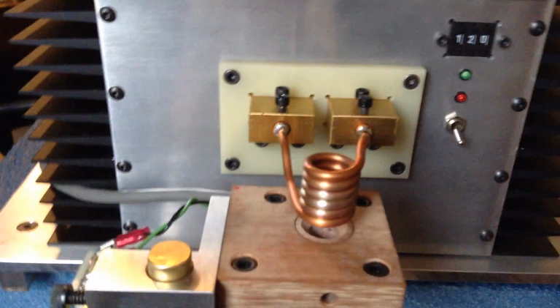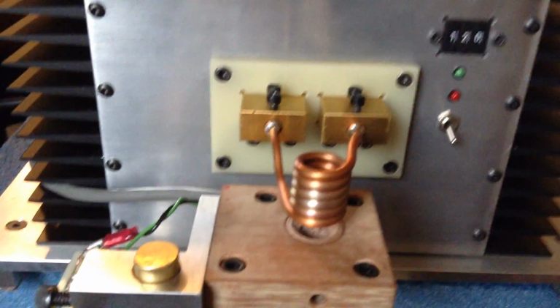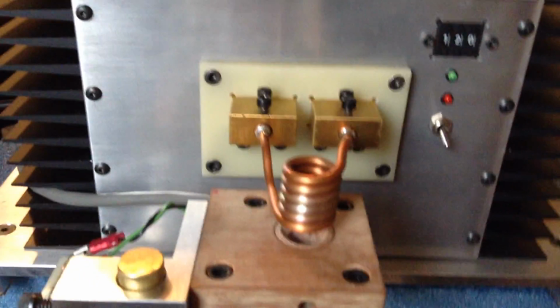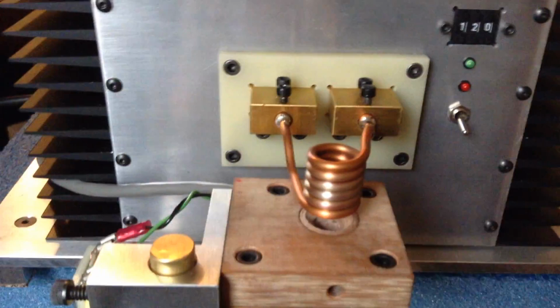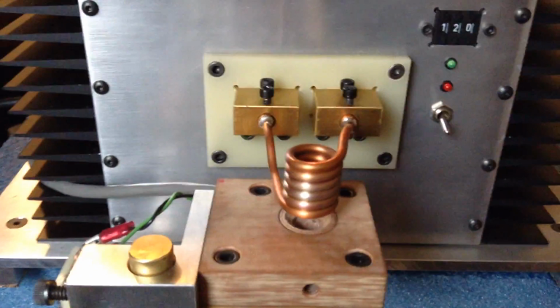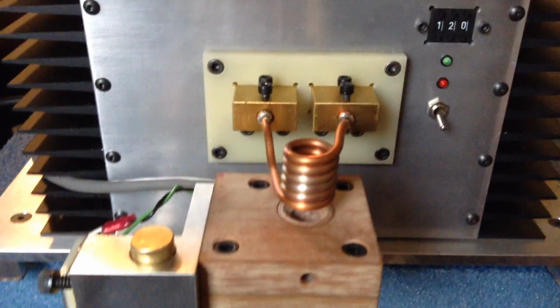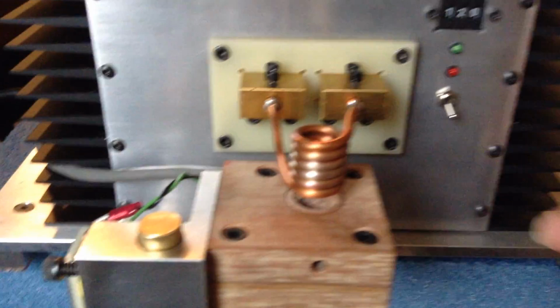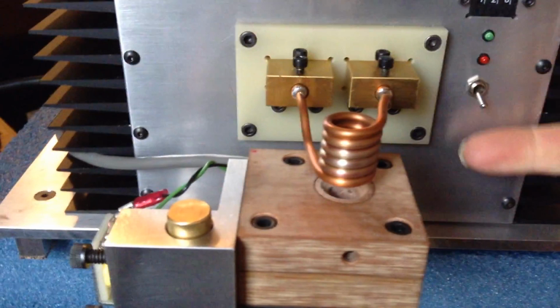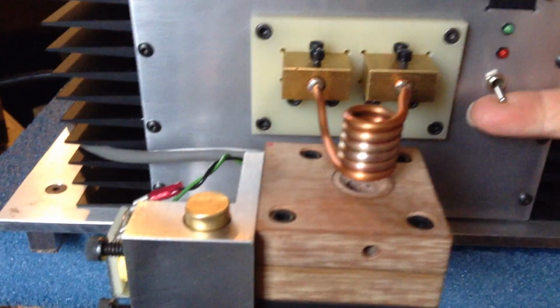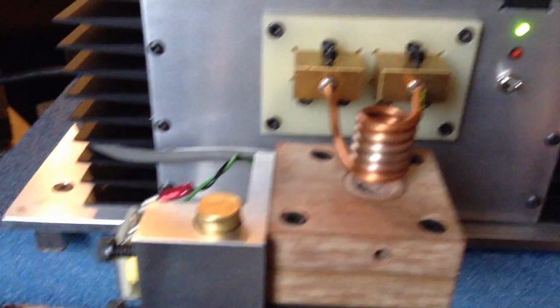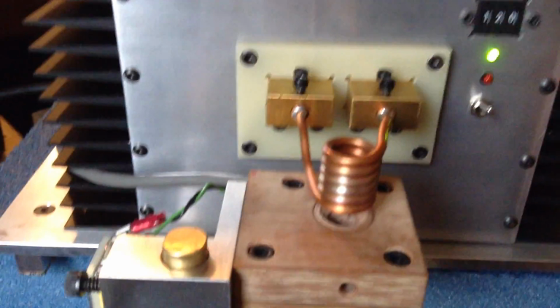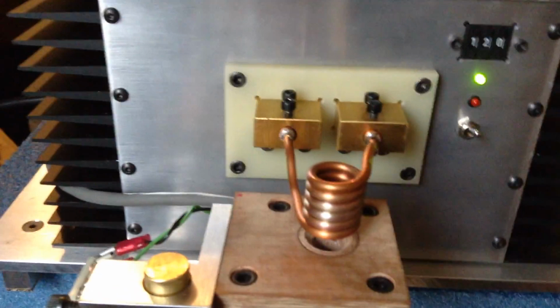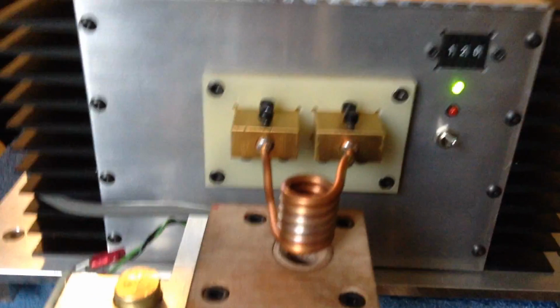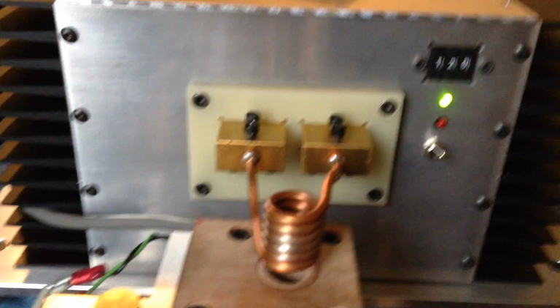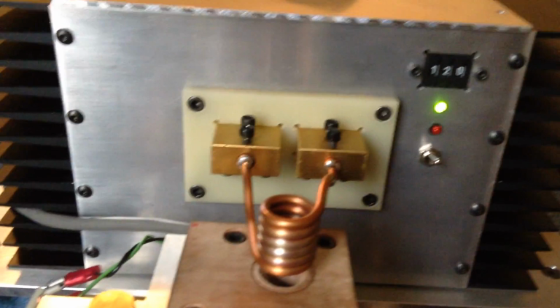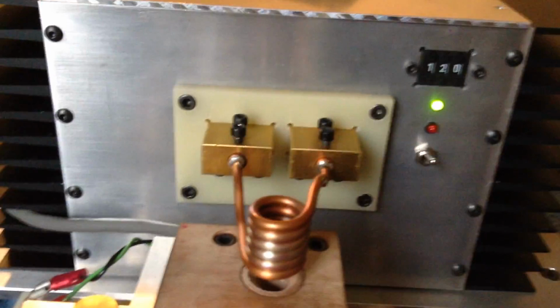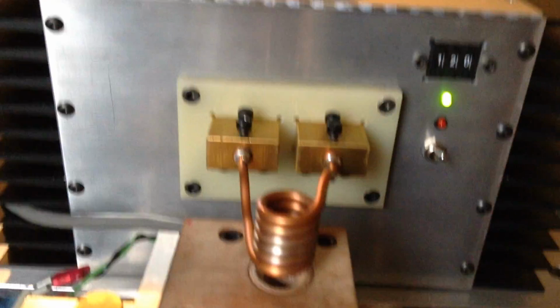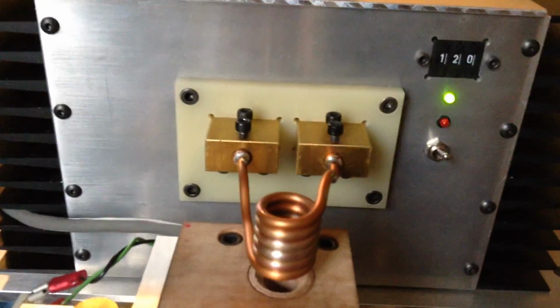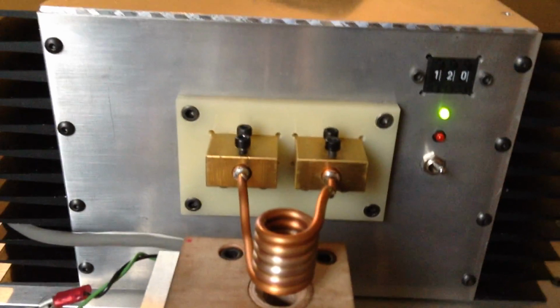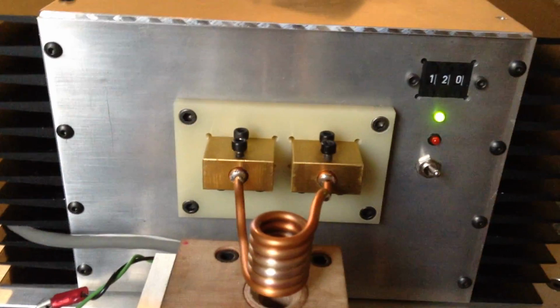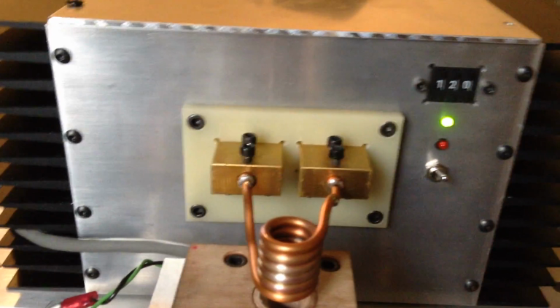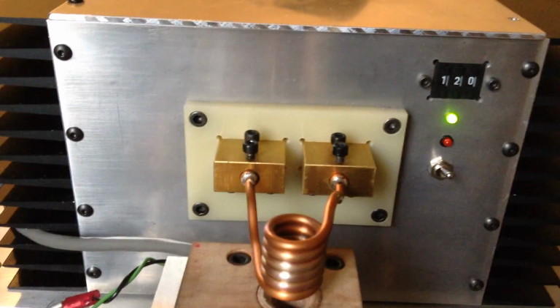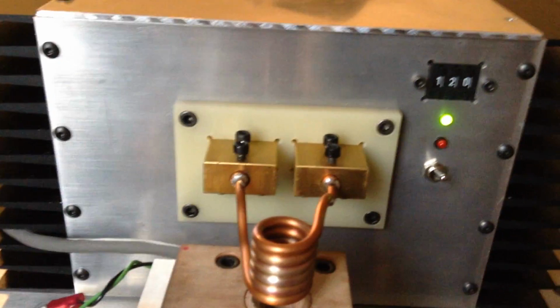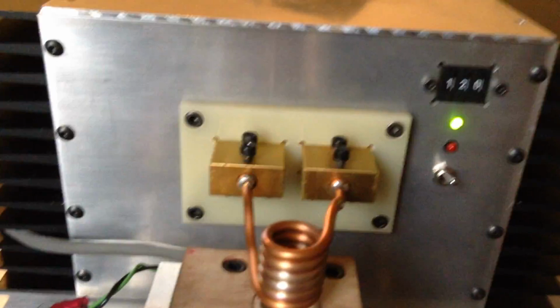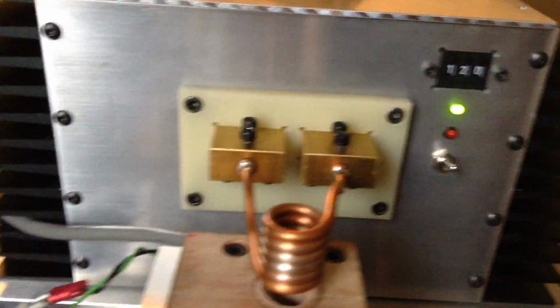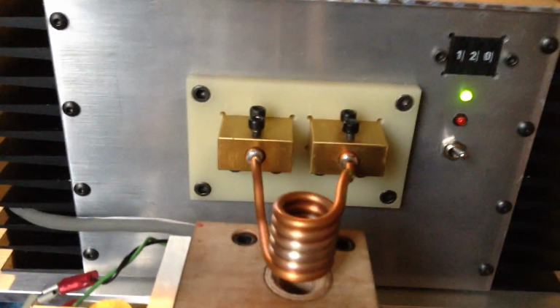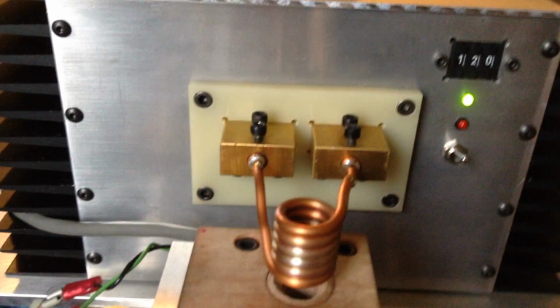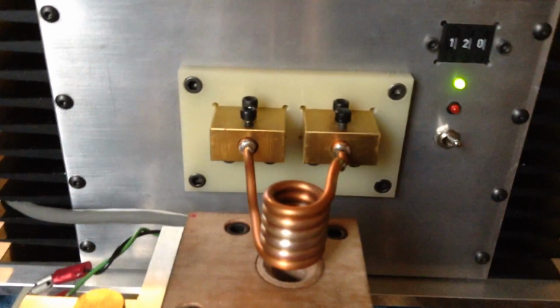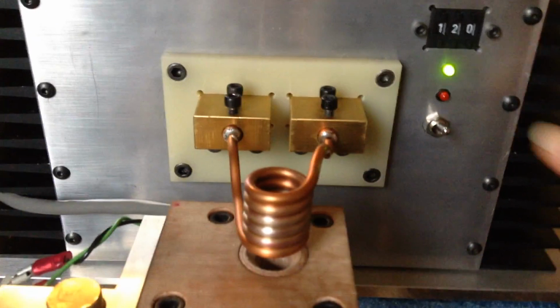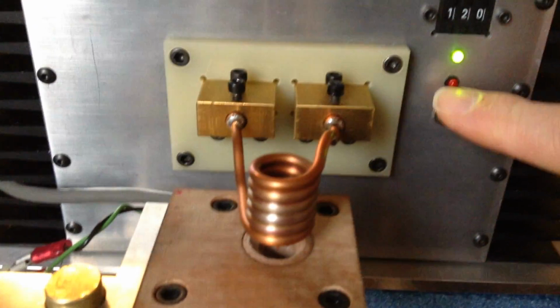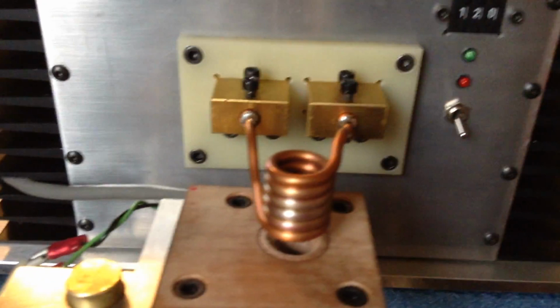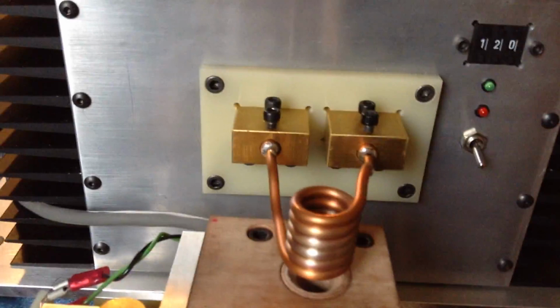If you want to change the time, you need to turn this on. Make the change and run at least one cycle, and then when you're satisfied with the time, you turn it off.